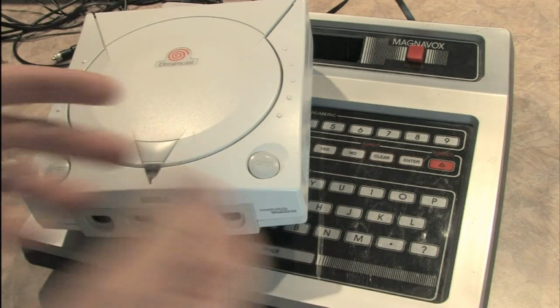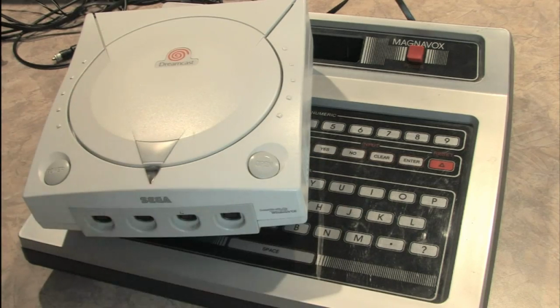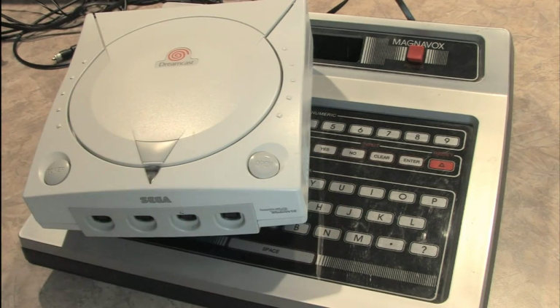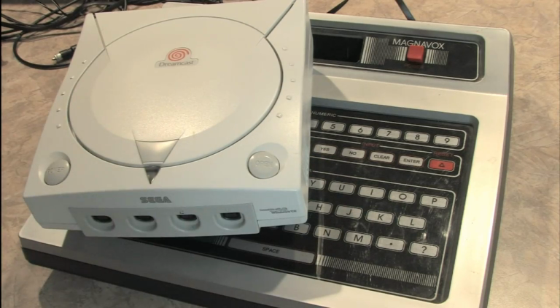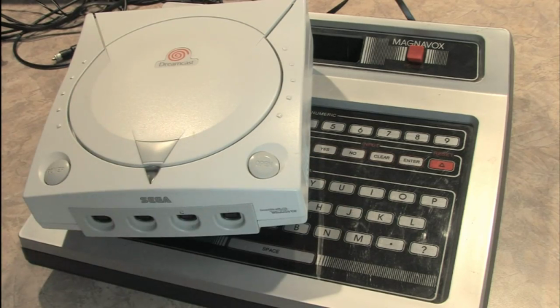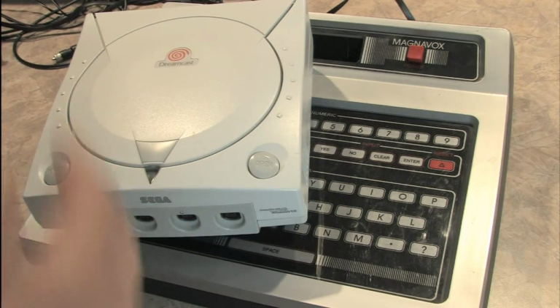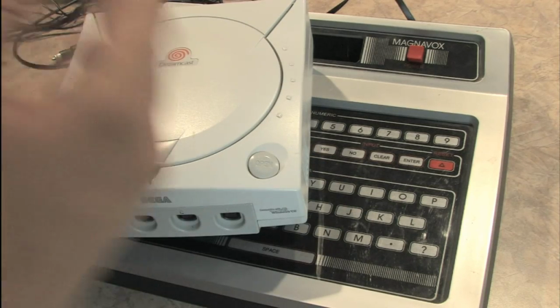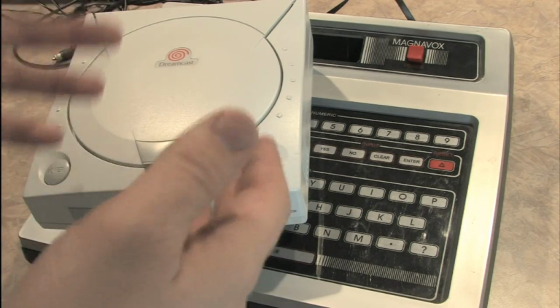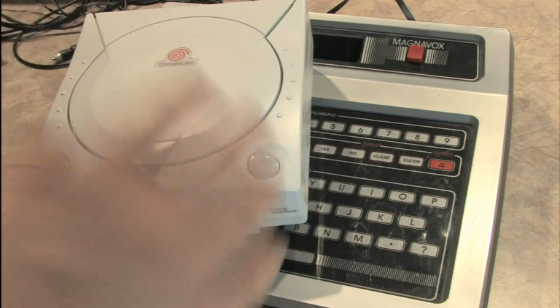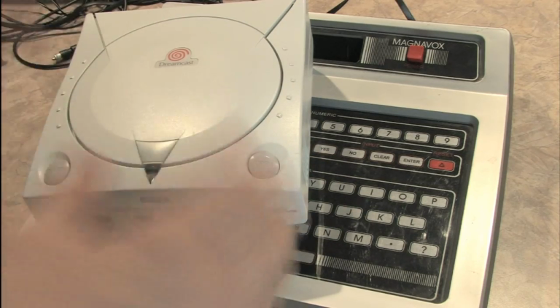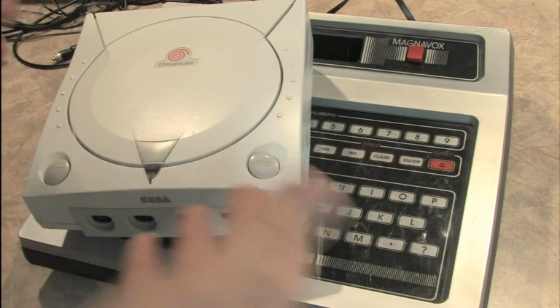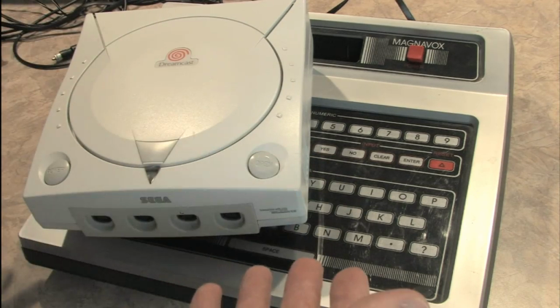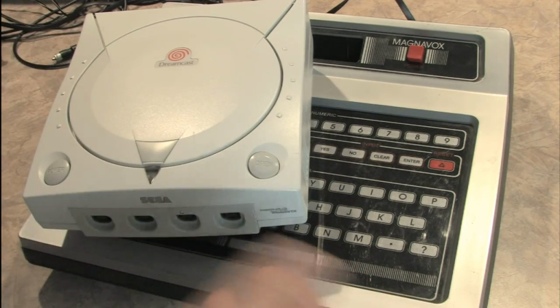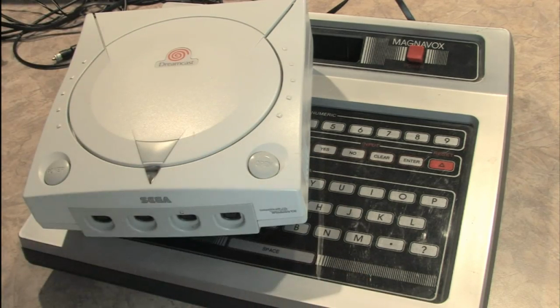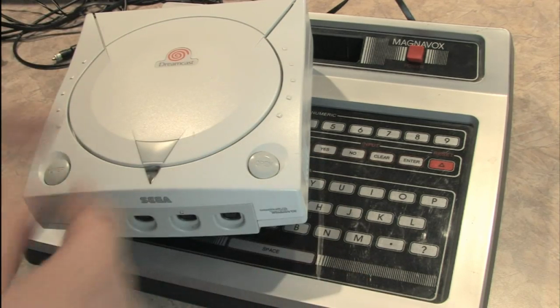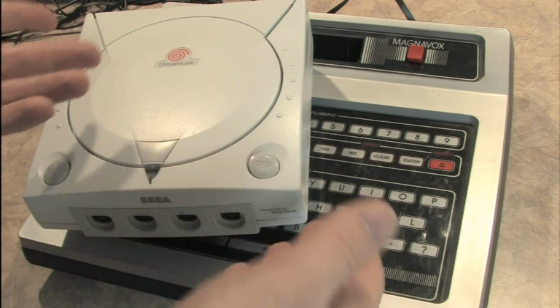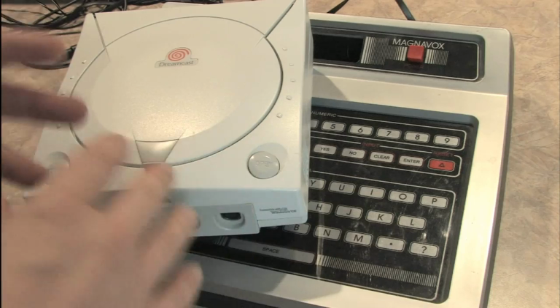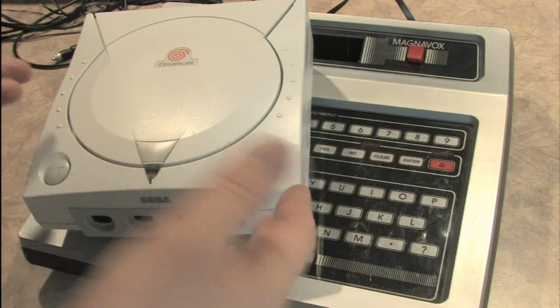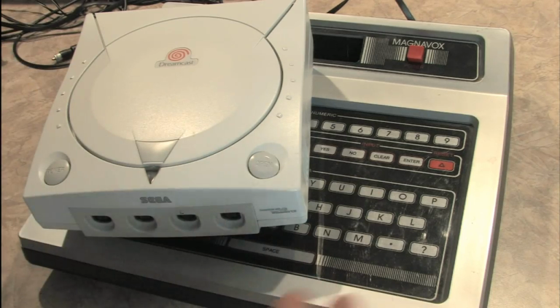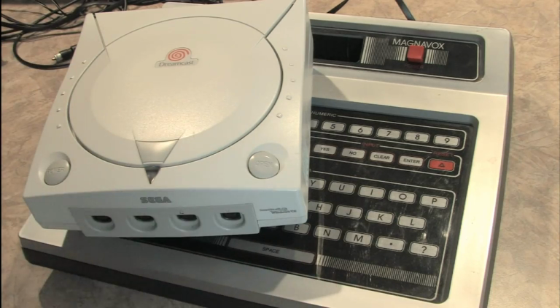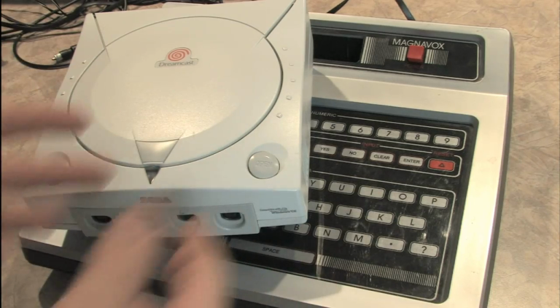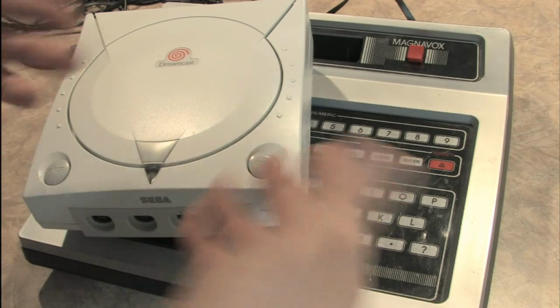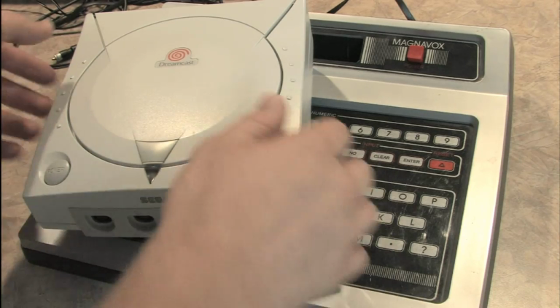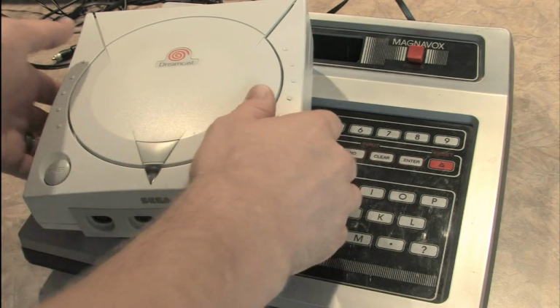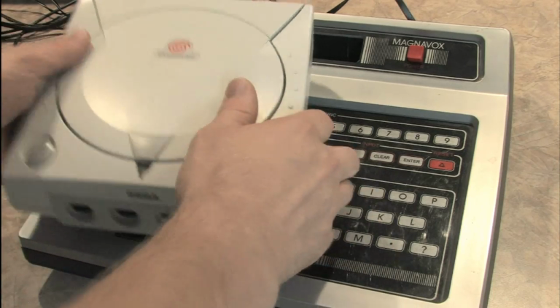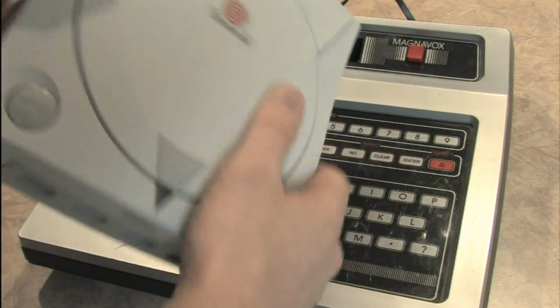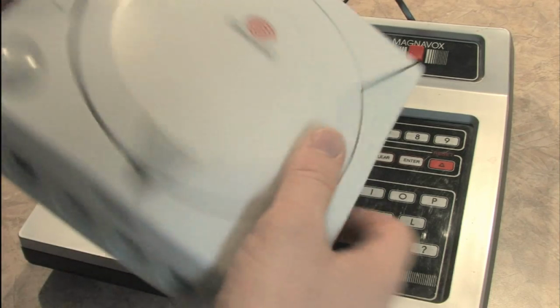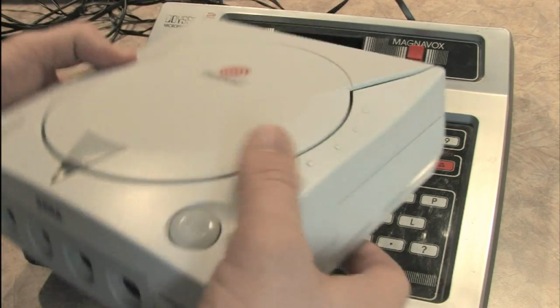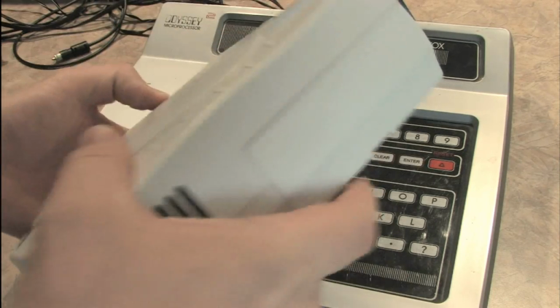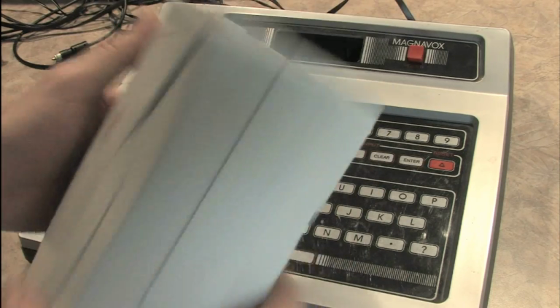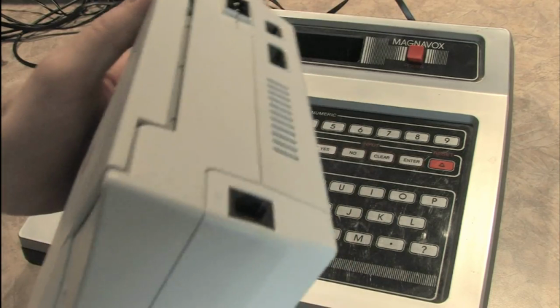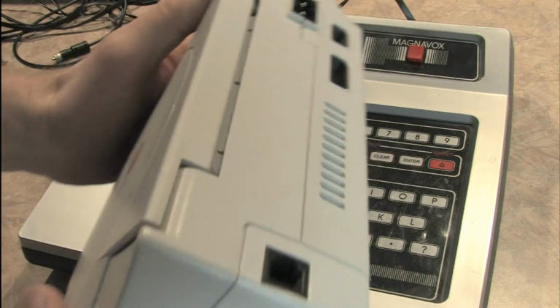Take, for instance, the Sega Dreamcast. They built this without a keyboard. Probably because they didn't have room — I don't know where they would put it. There's no room there.